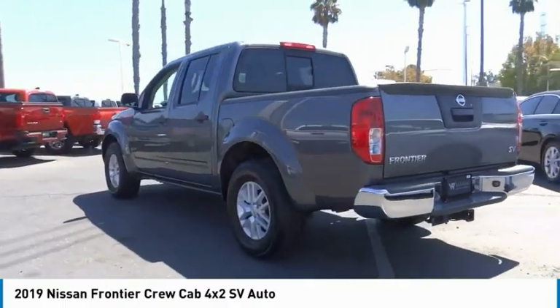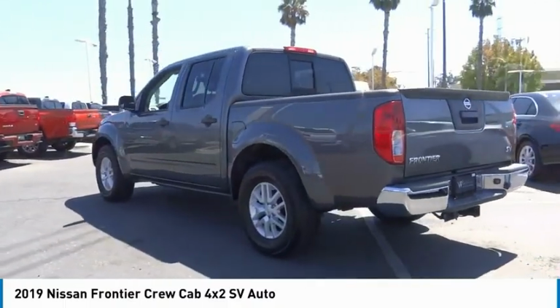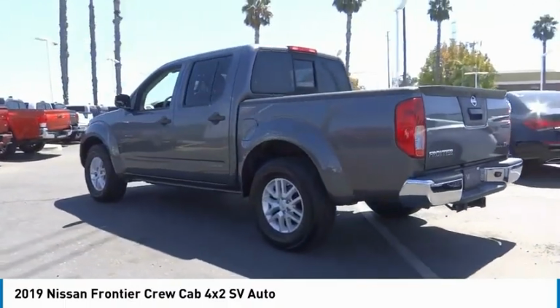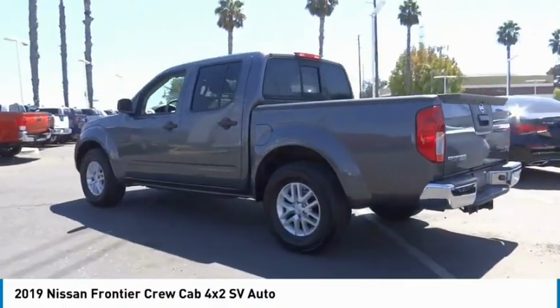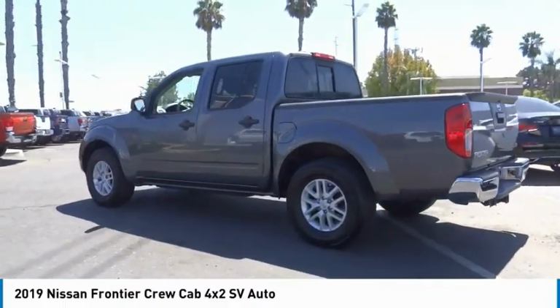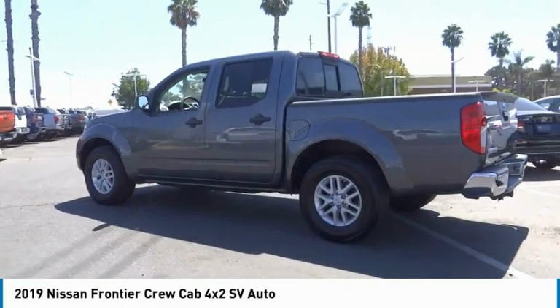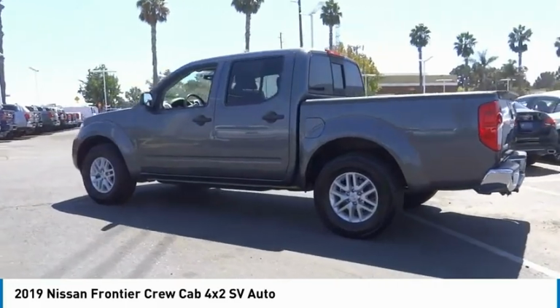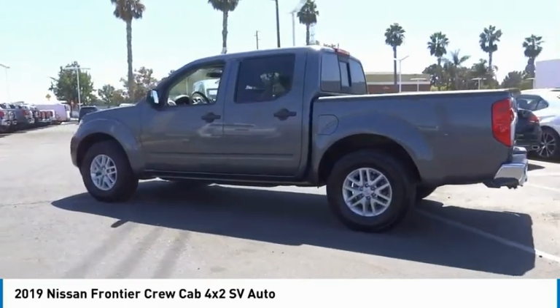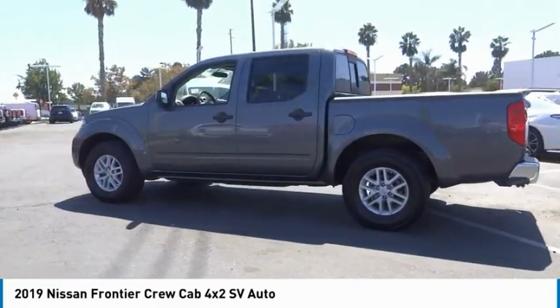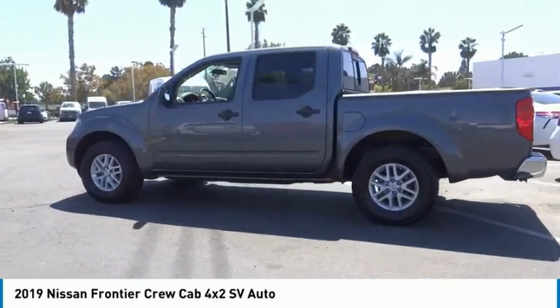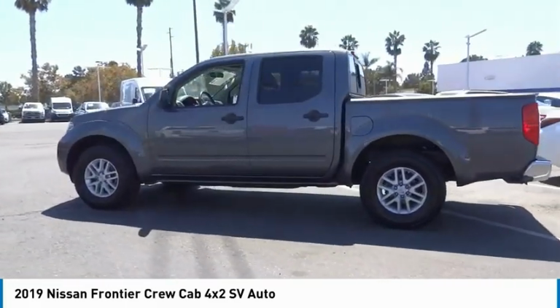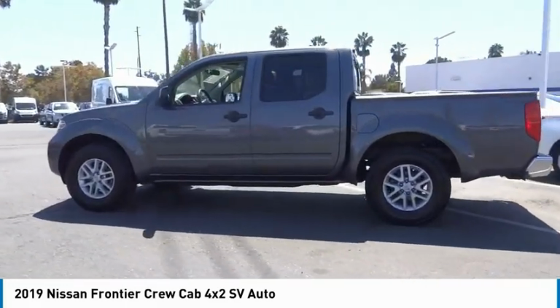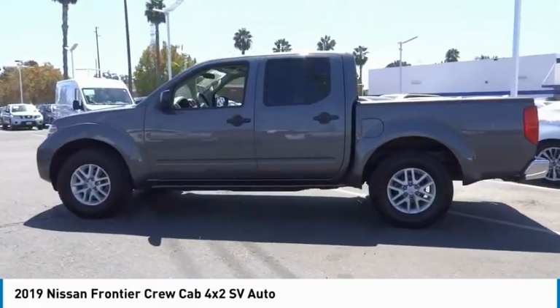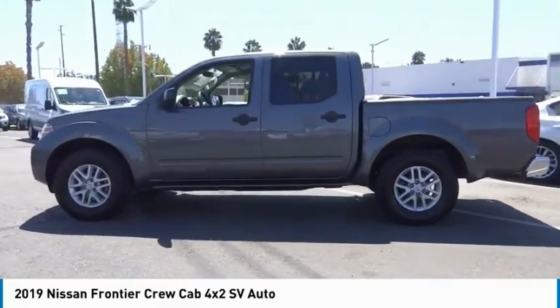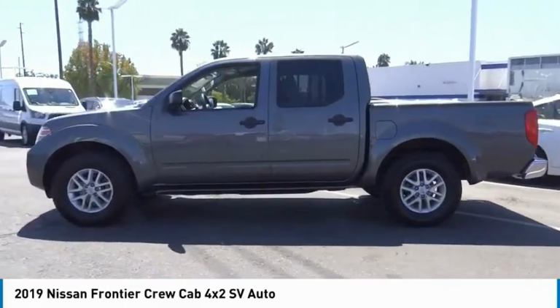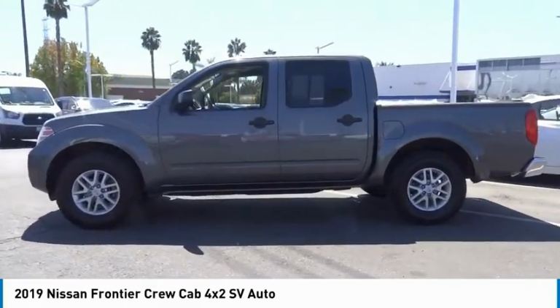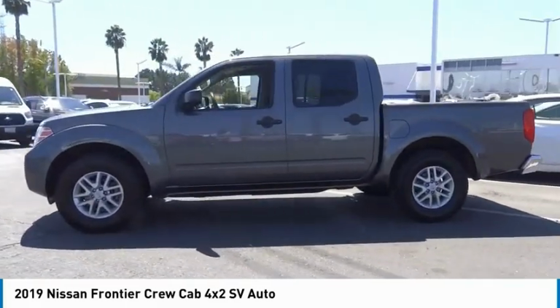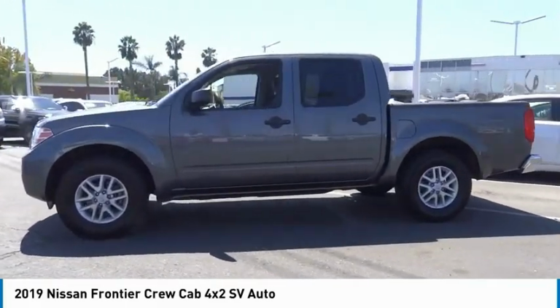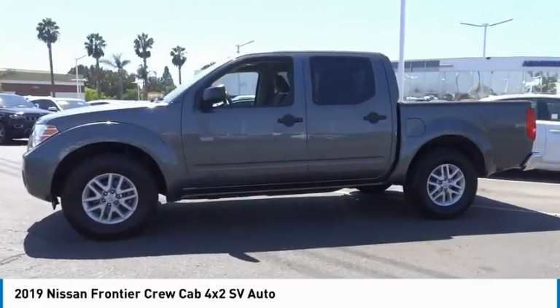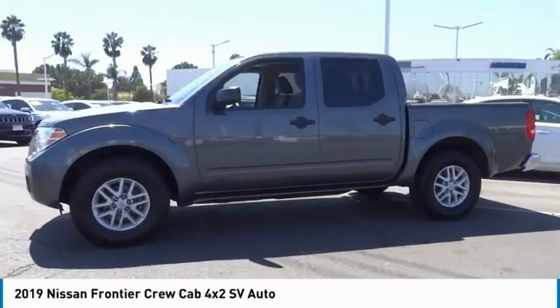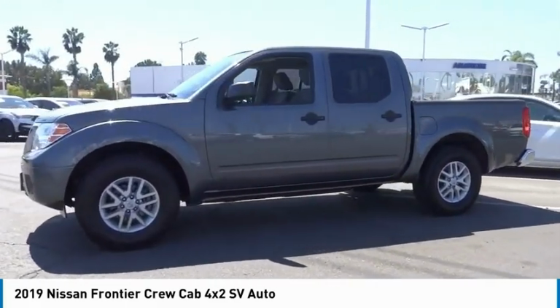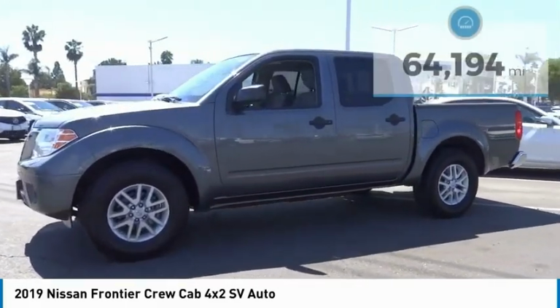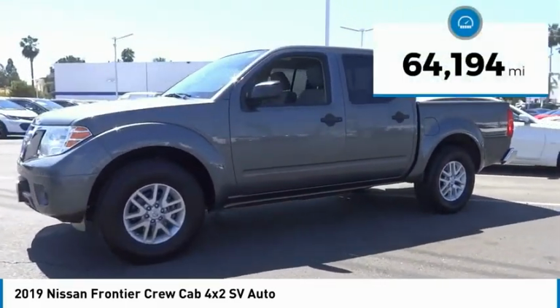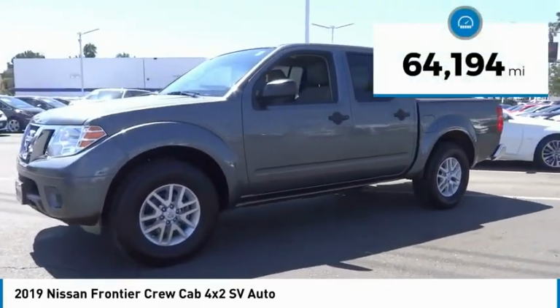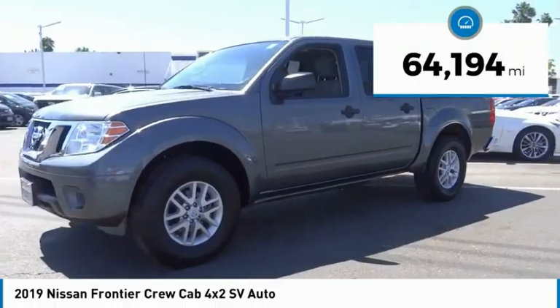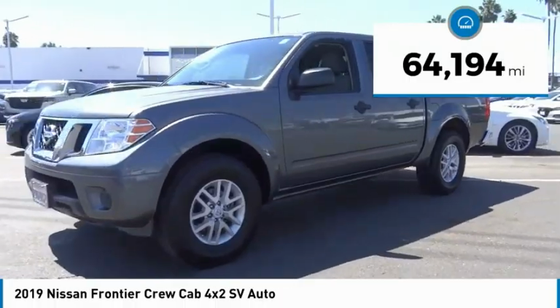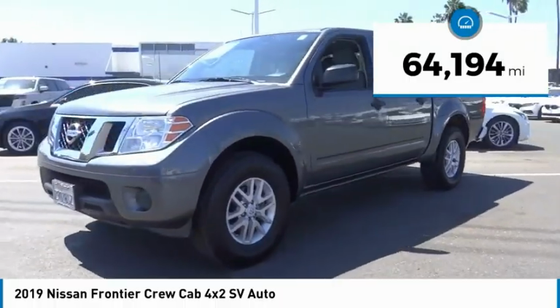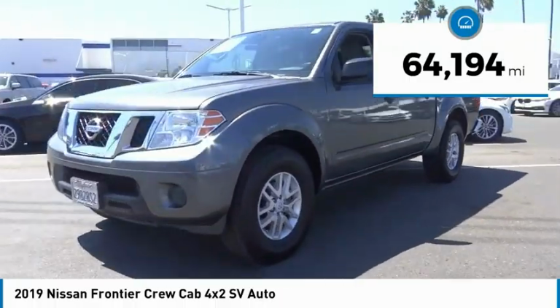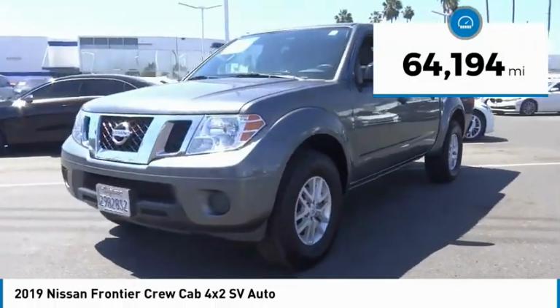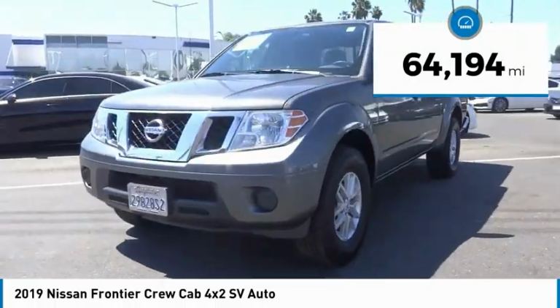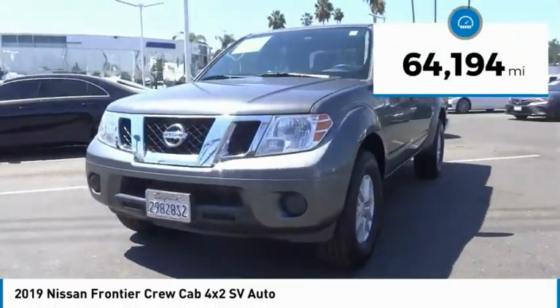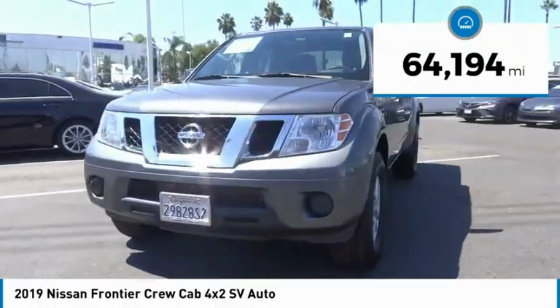The Frontier's interior comforts include cab versatility, under-seat storage, and seating for 5. This vehicle has less than 65,000 miles.